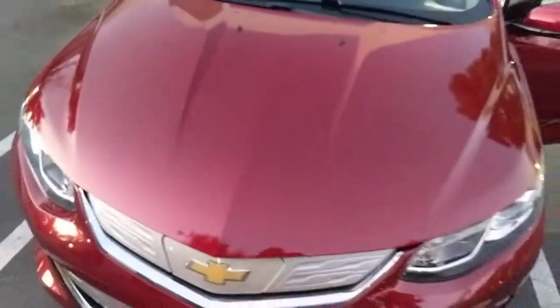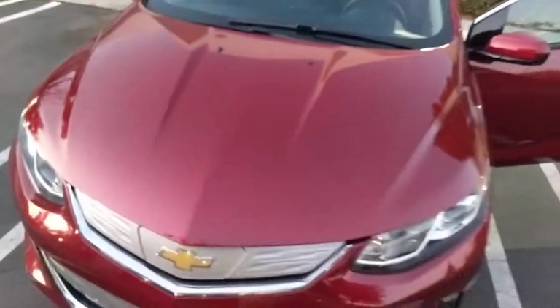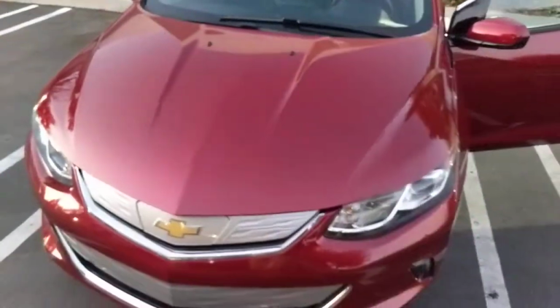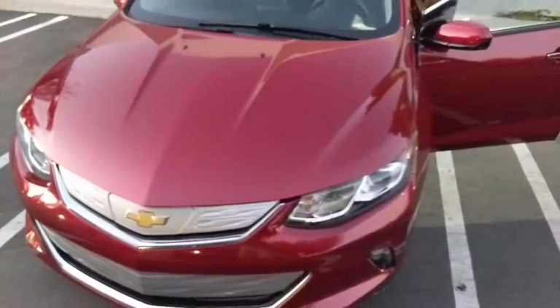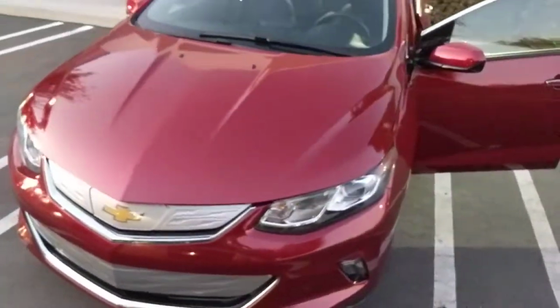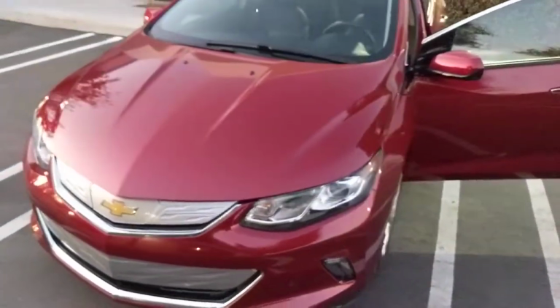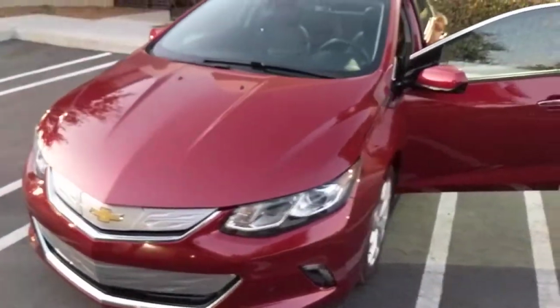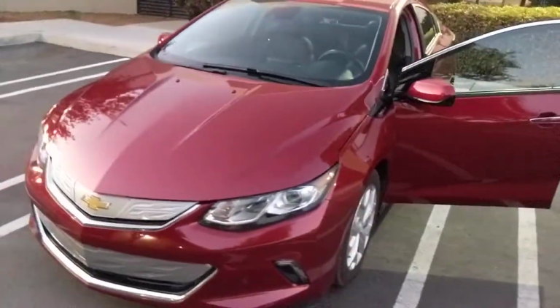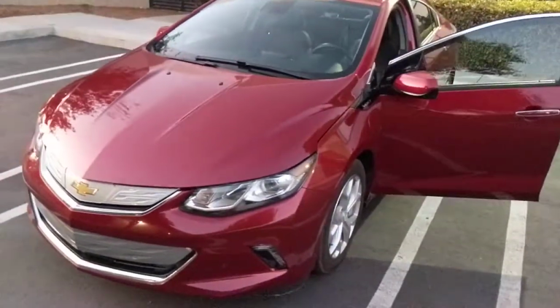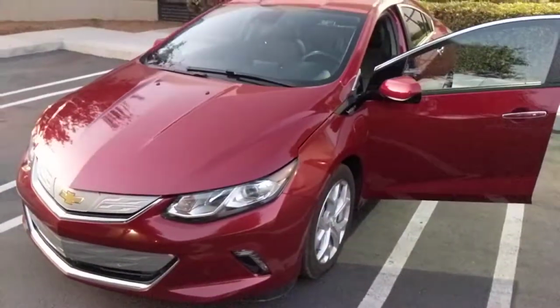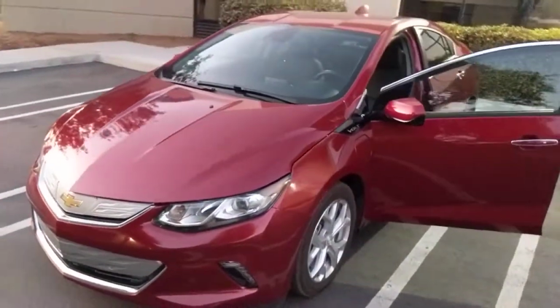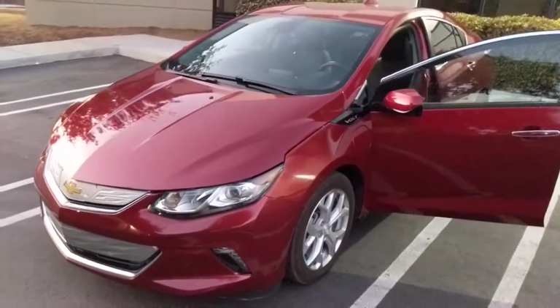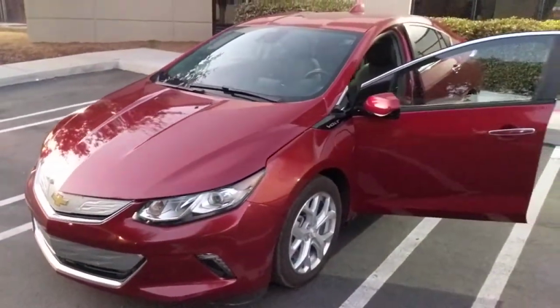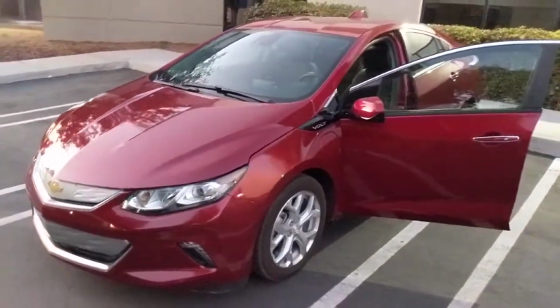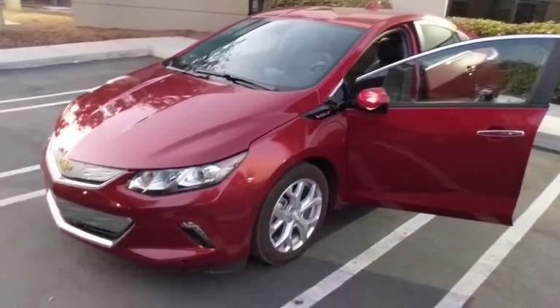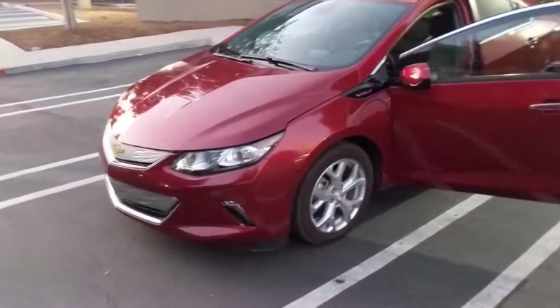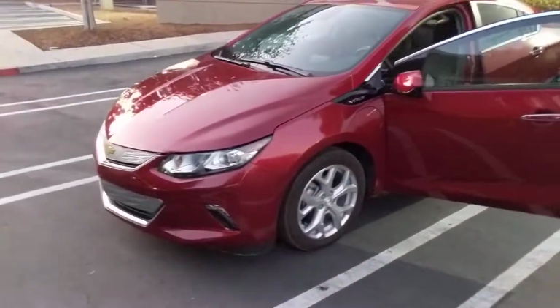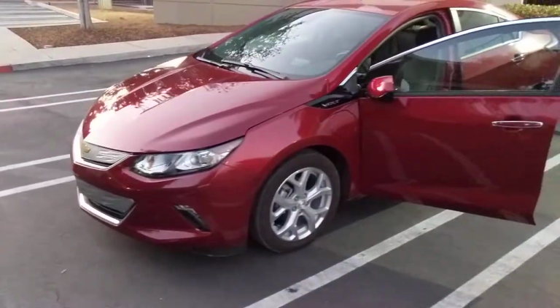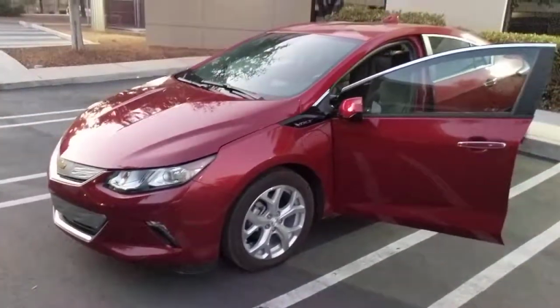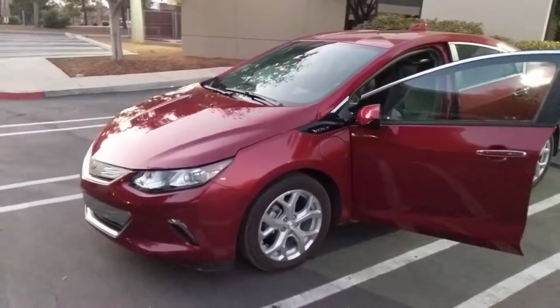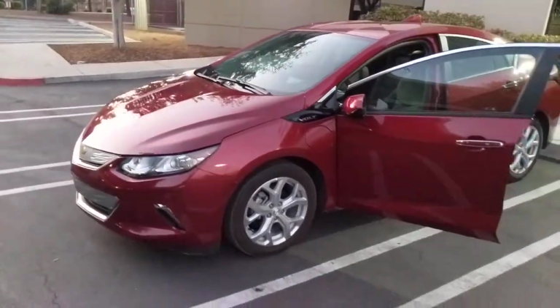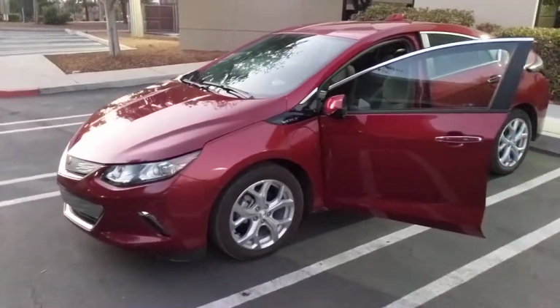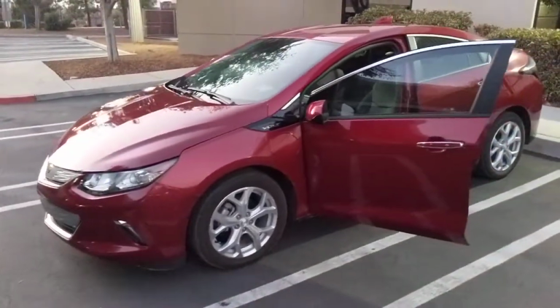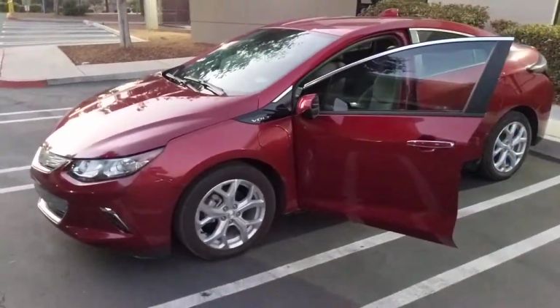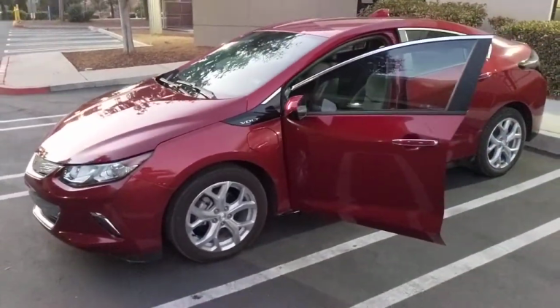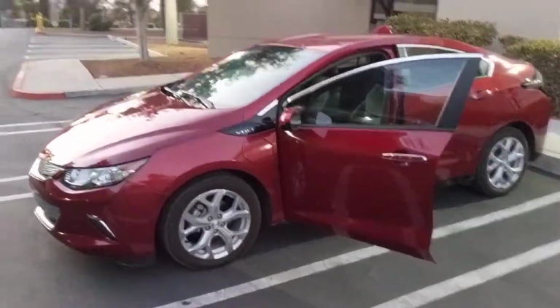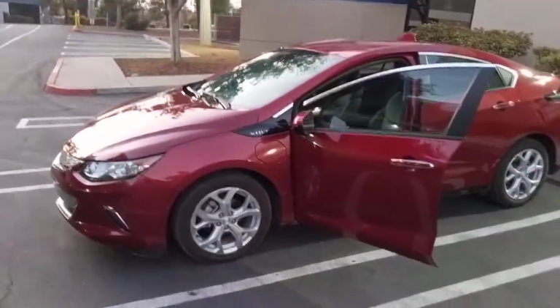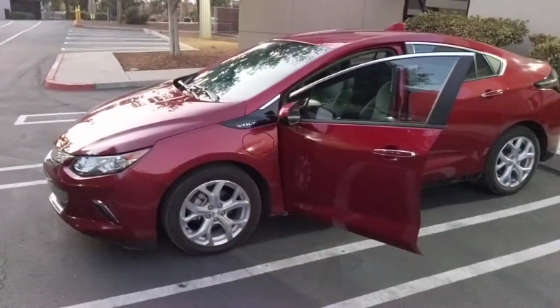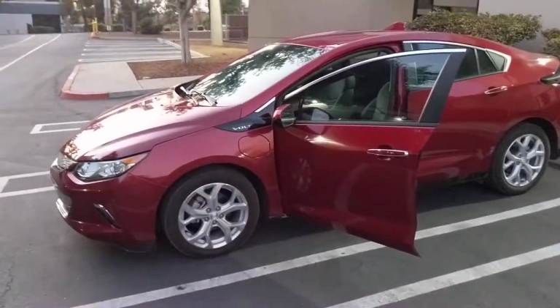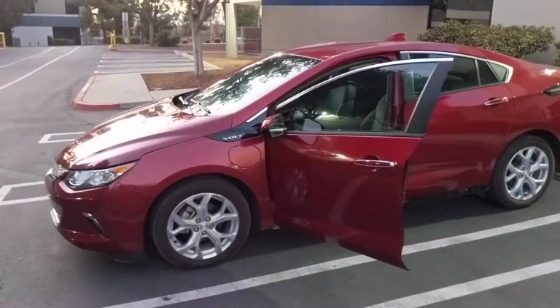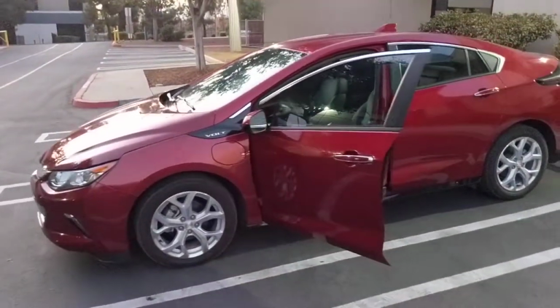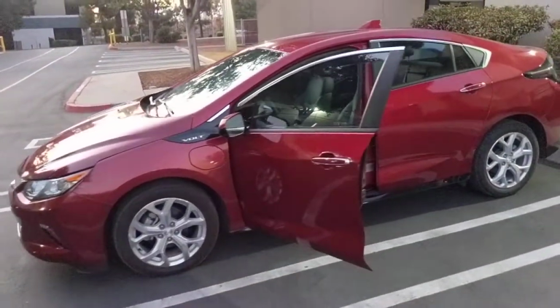This is the final model year of the Volt — they're not making them anymore — and this is the most loaded model you could possibly get. Thanks for watching, I'll see you next time.